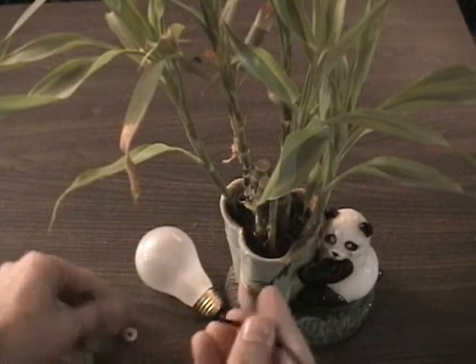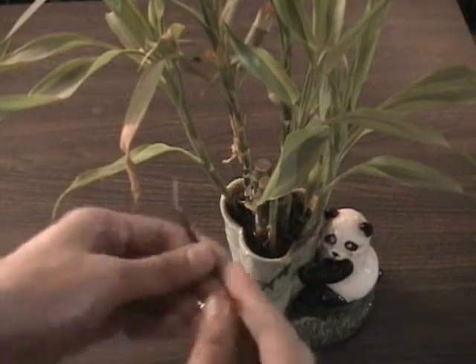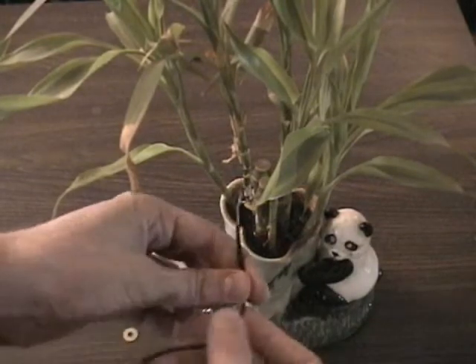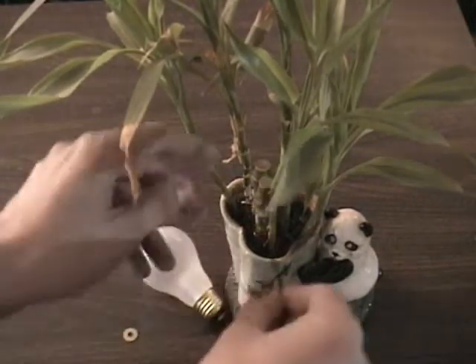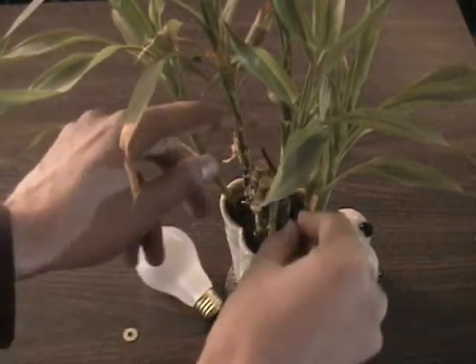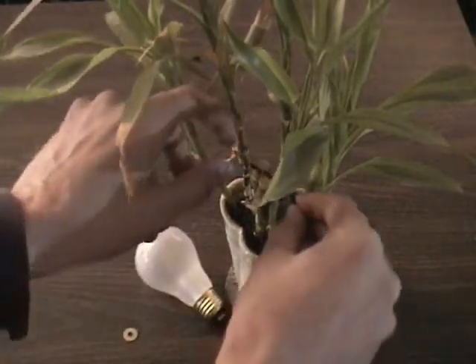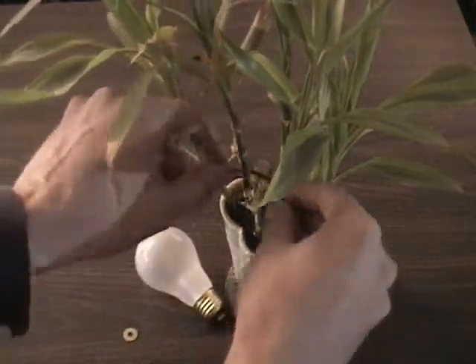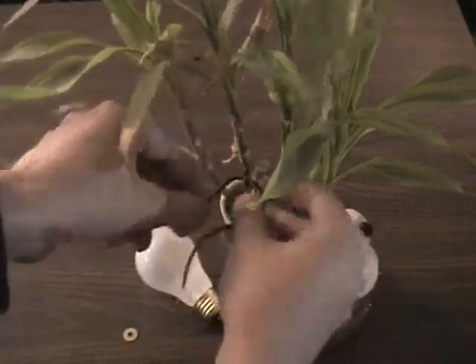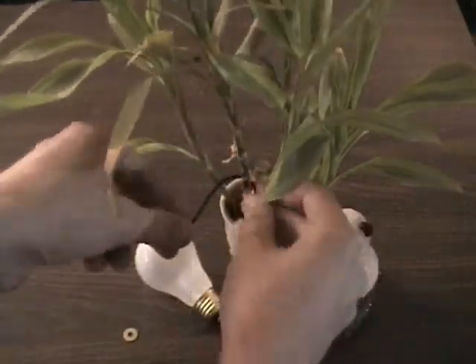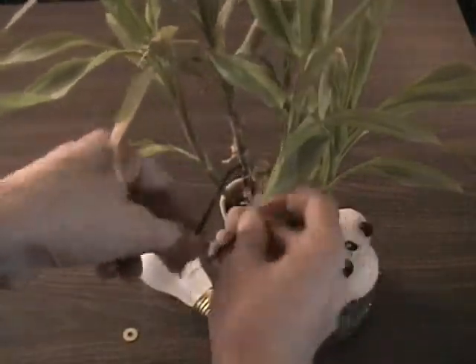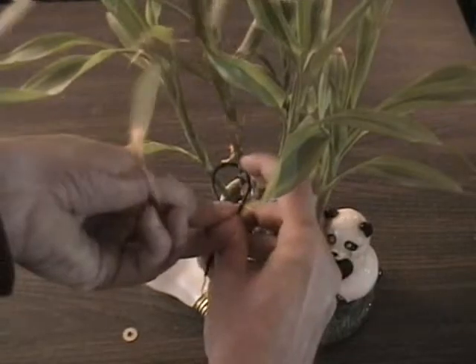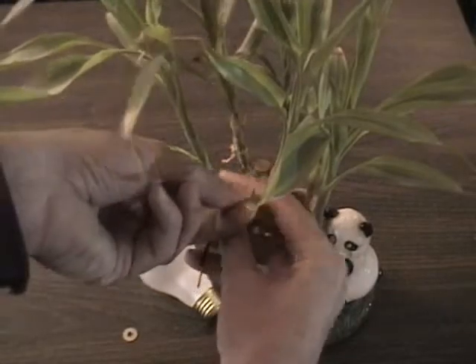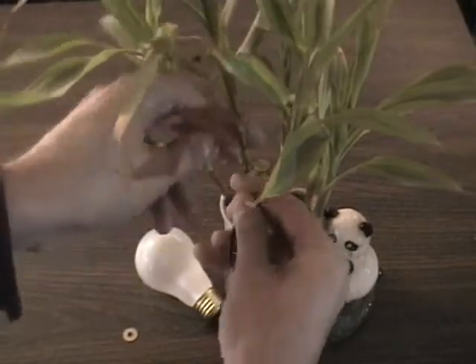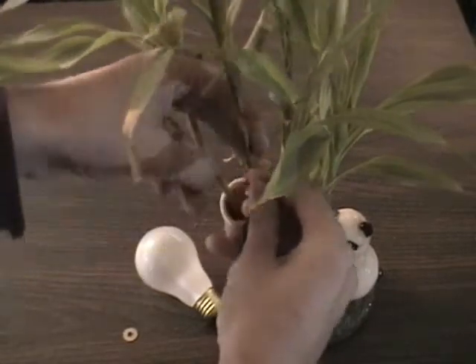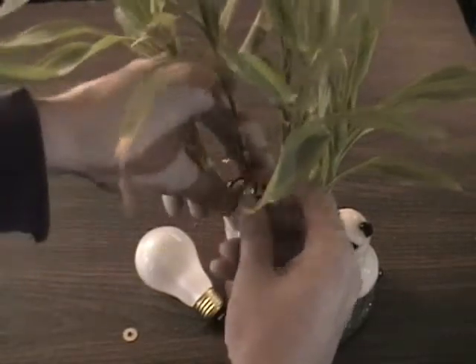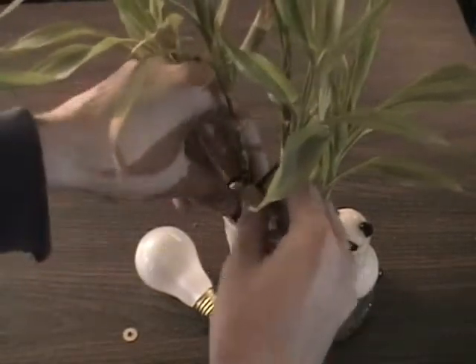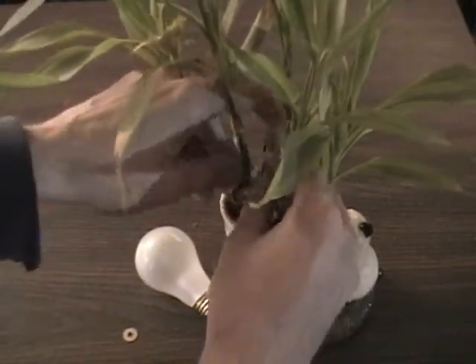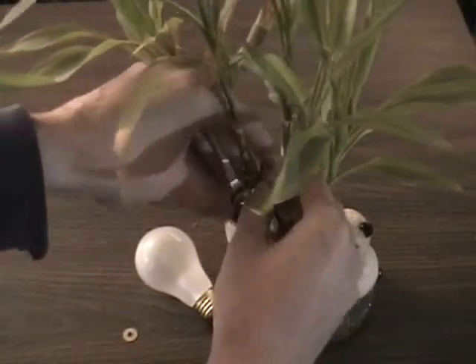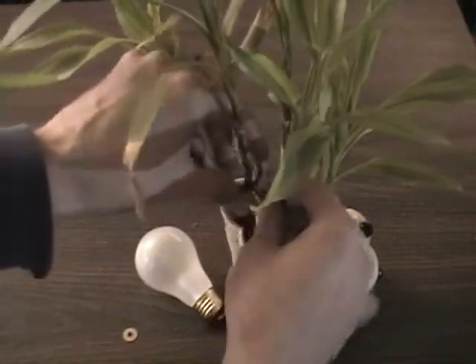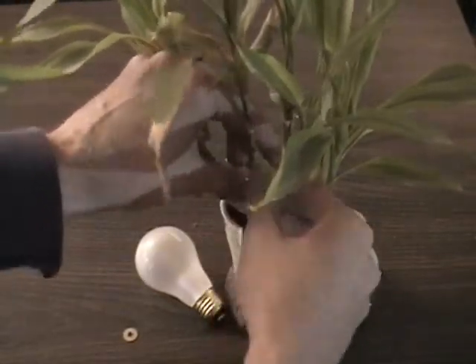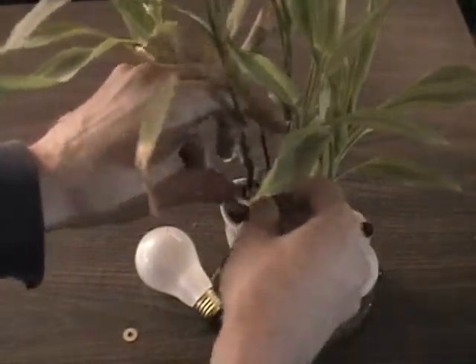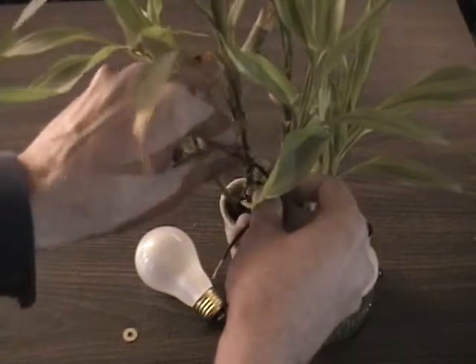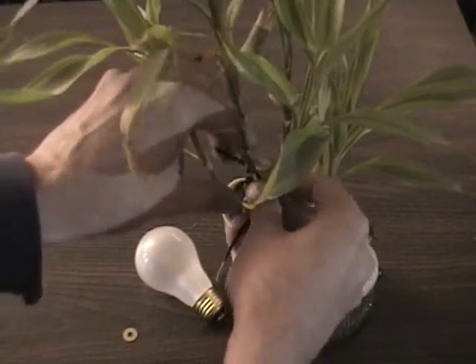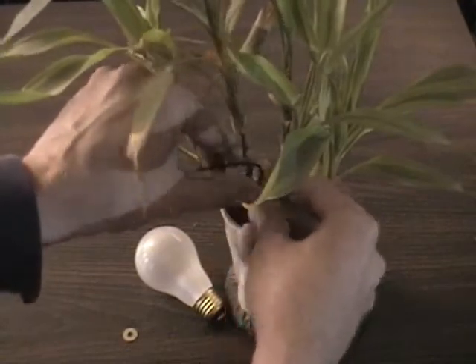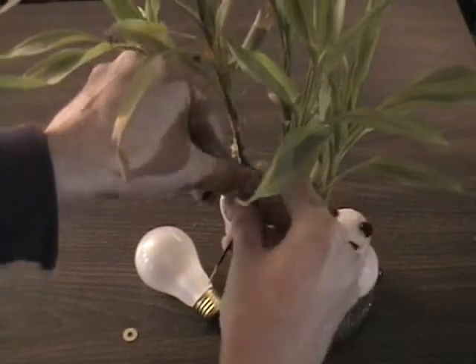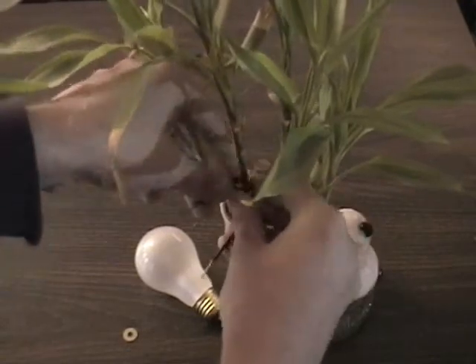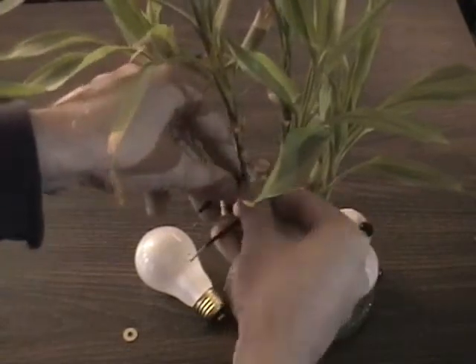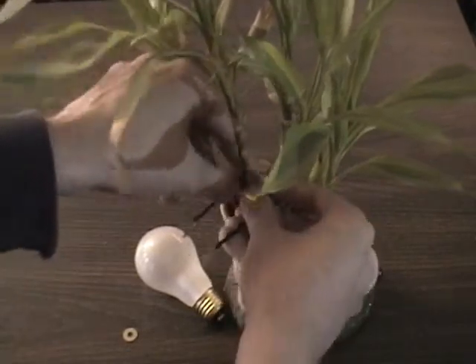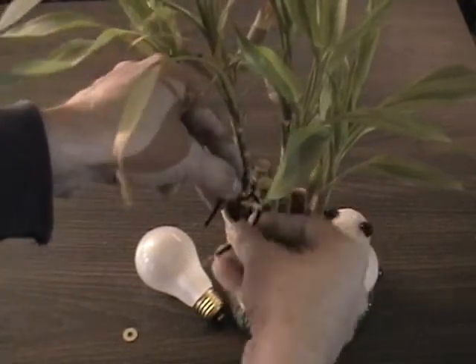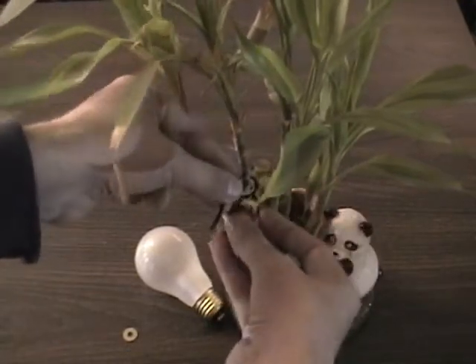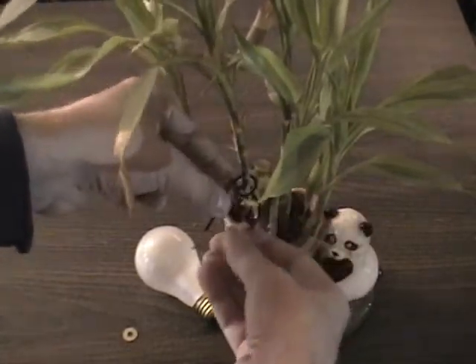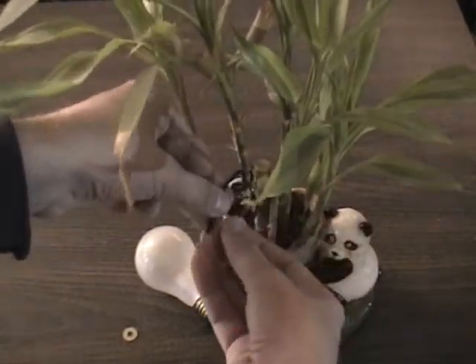Then you take the wire — this is the Tesla coil effect, except we're using living plant tissue — wrapping around like that.